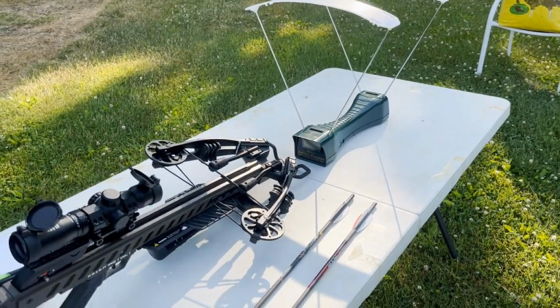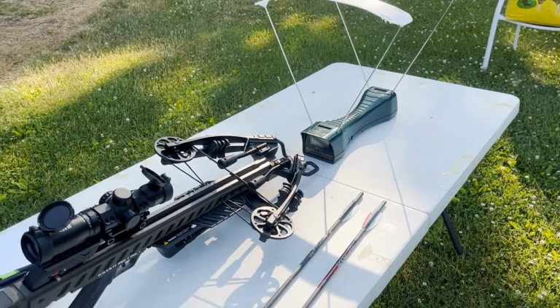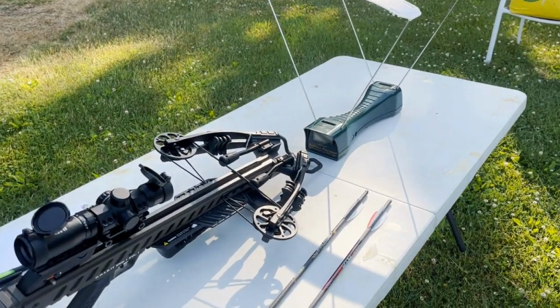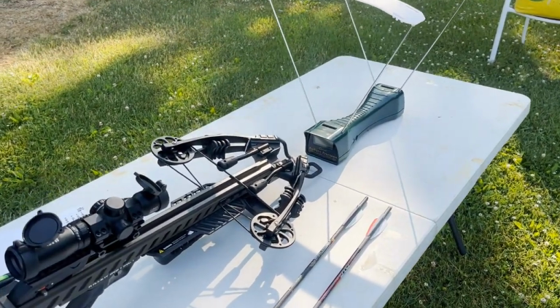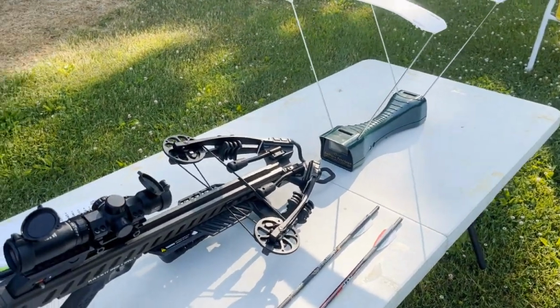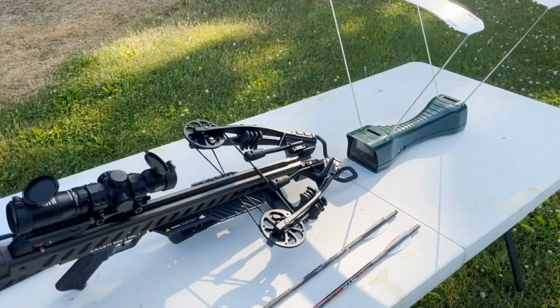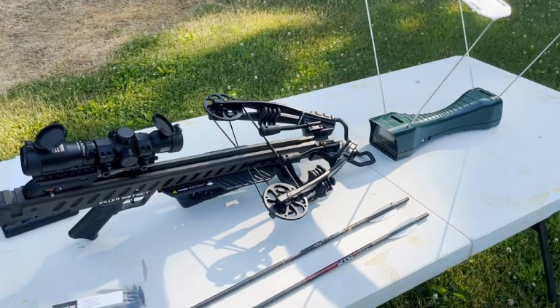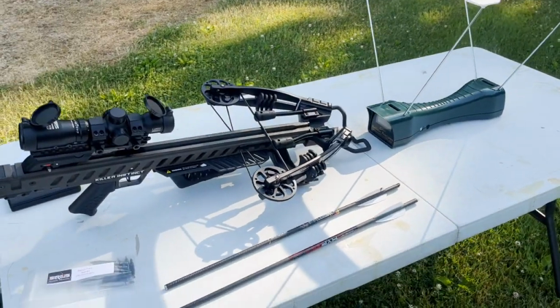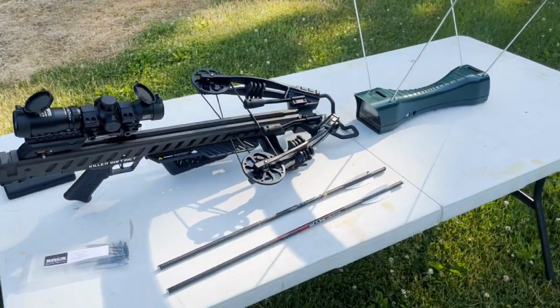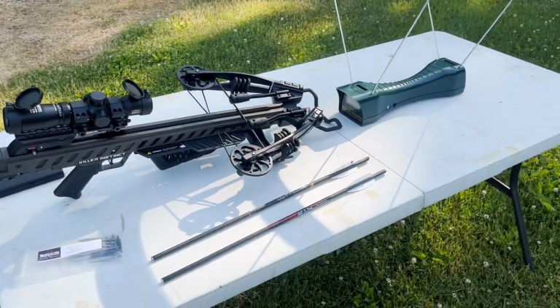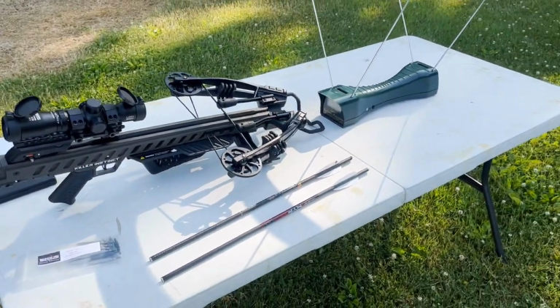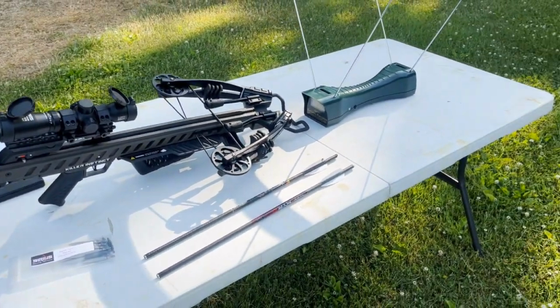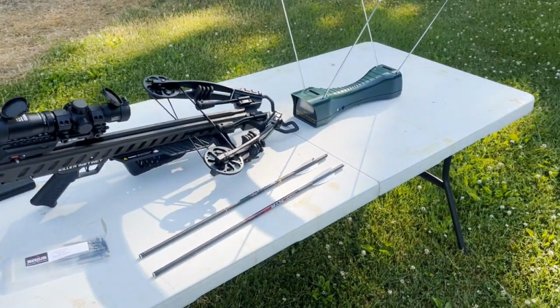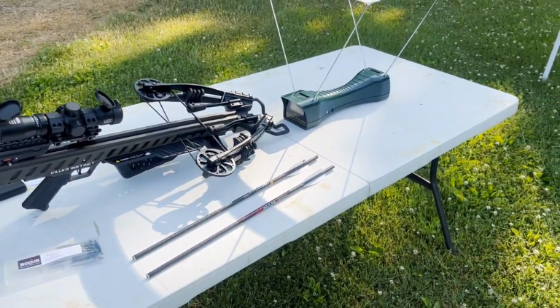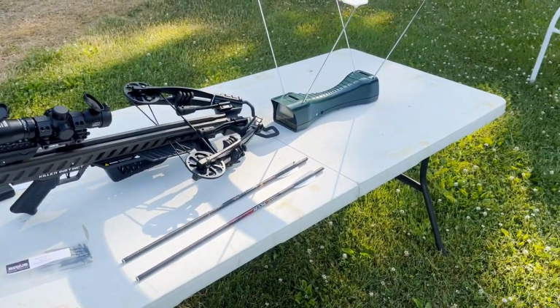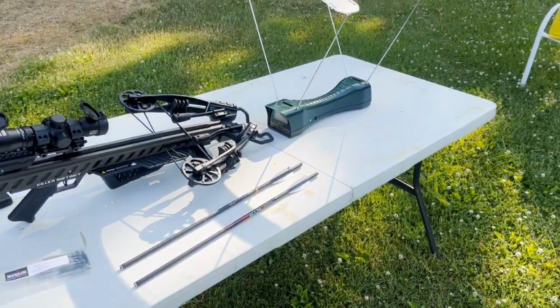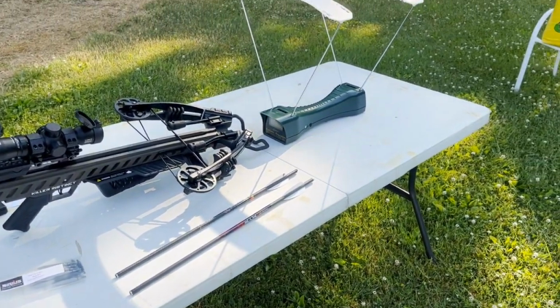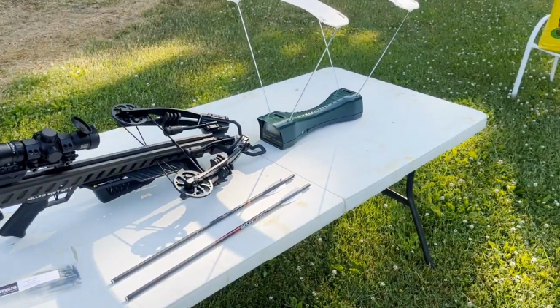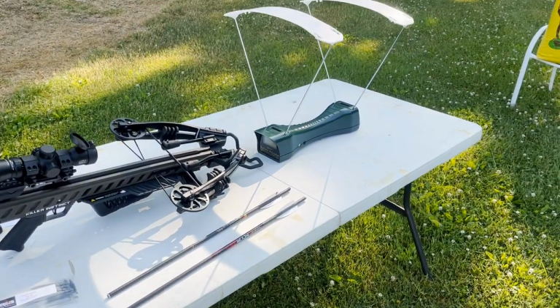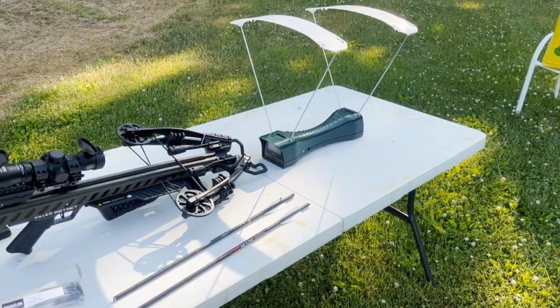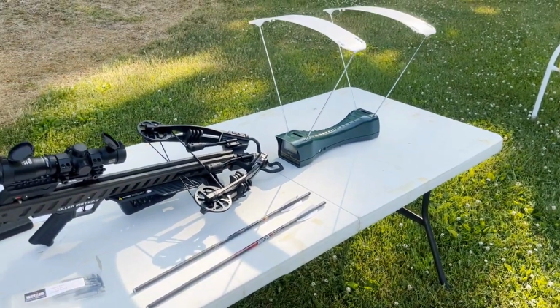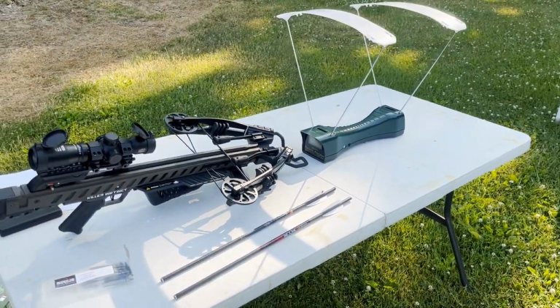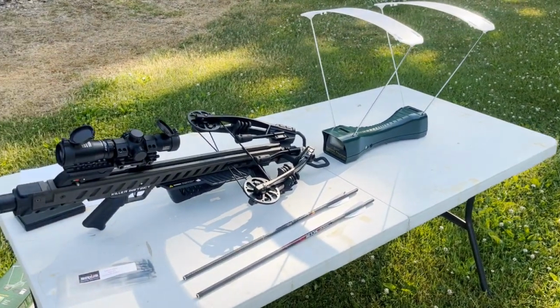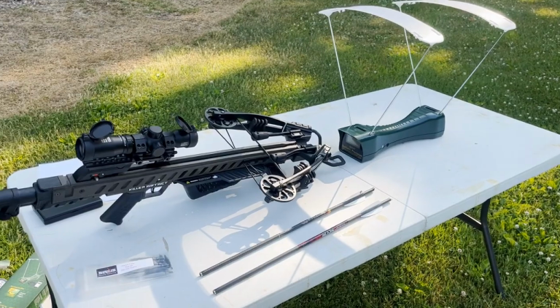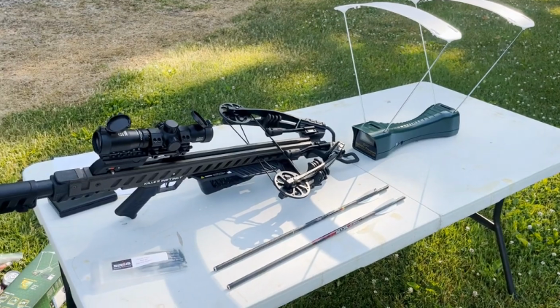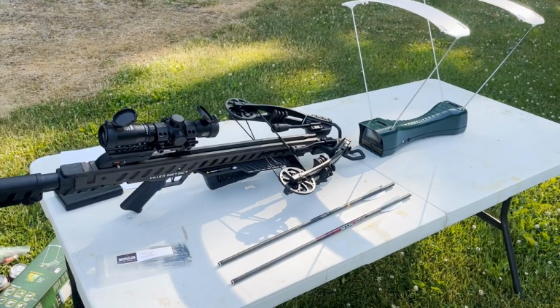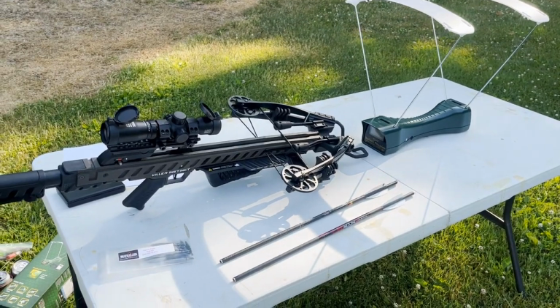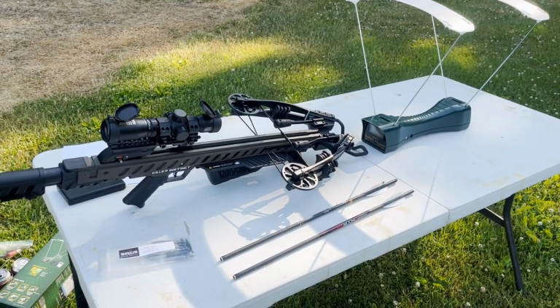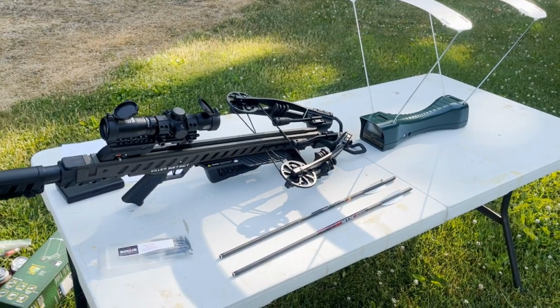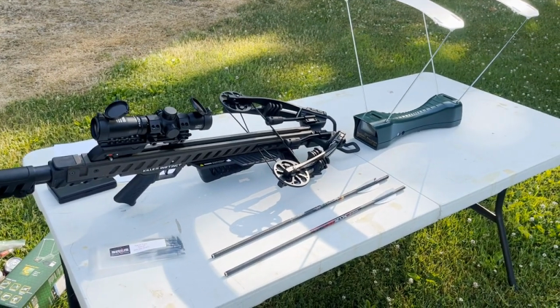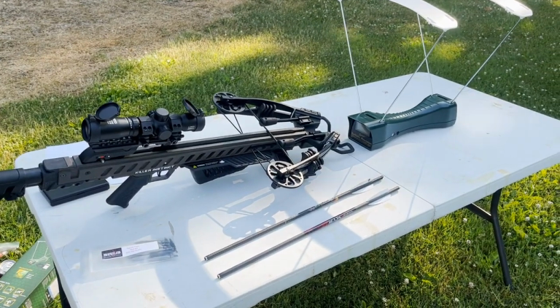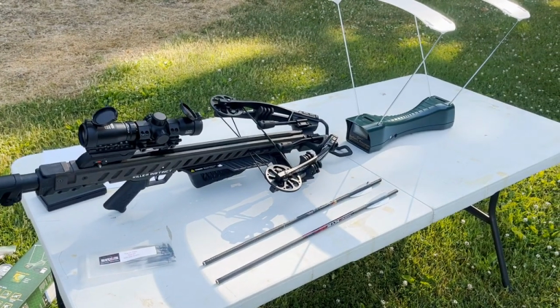And since we're going to have both speed and weight, we'll go ahead and calculate momentum and kinetic energy for each of the arrow sets that we shoot.